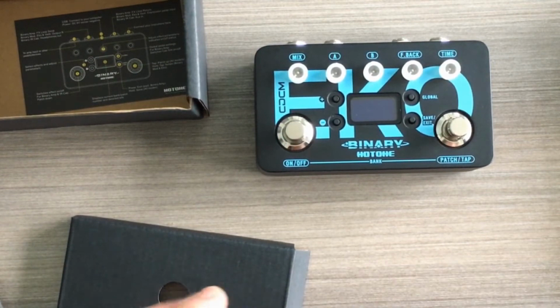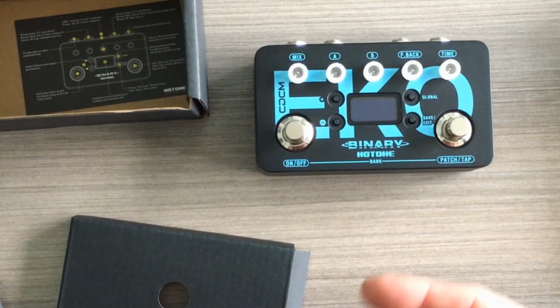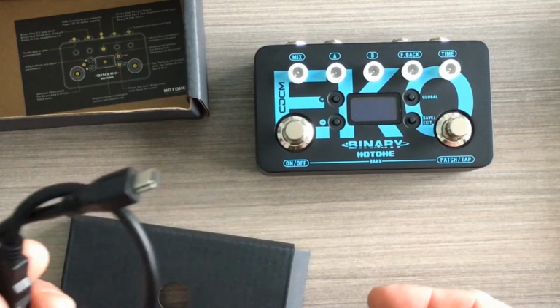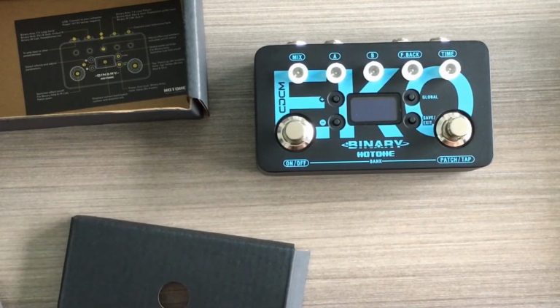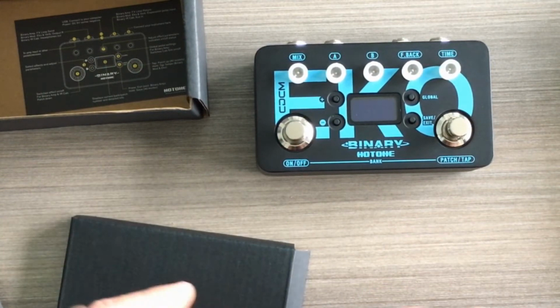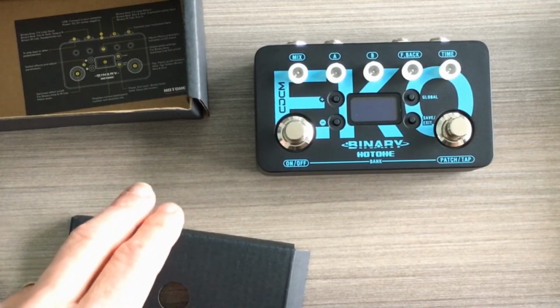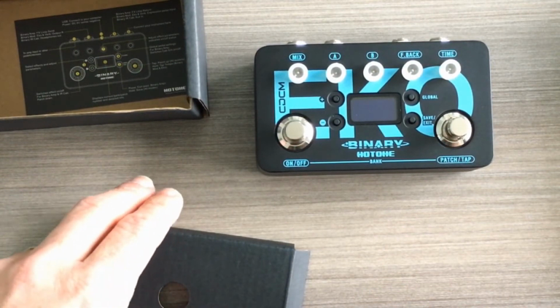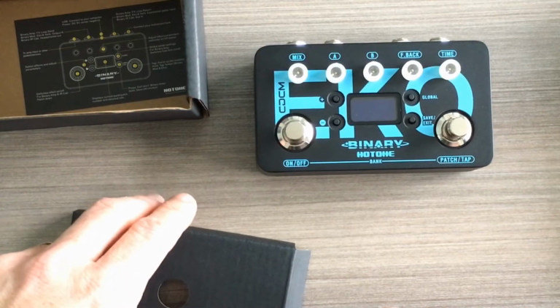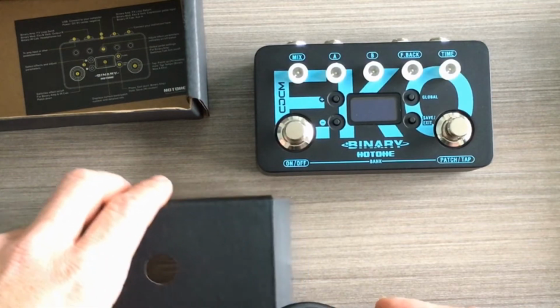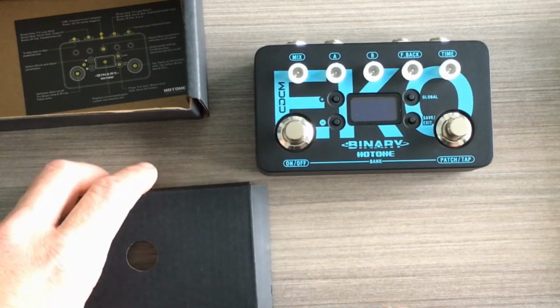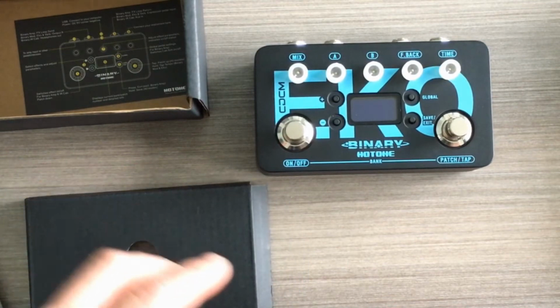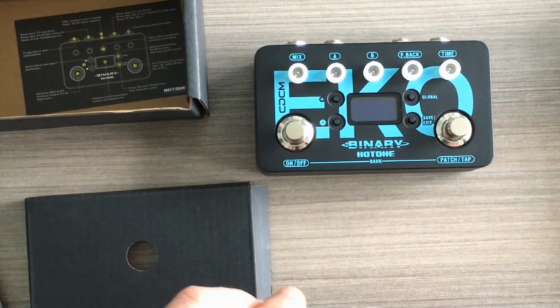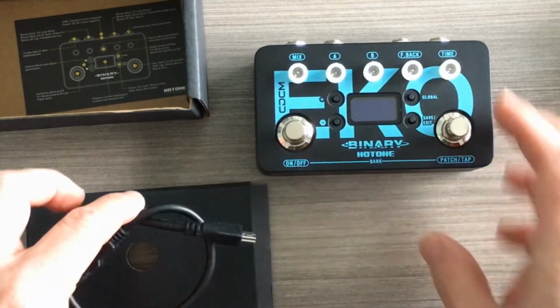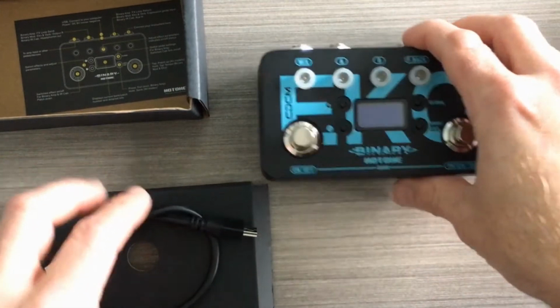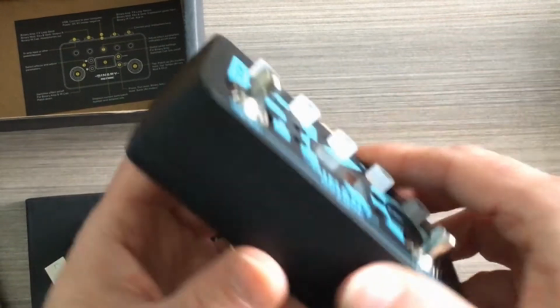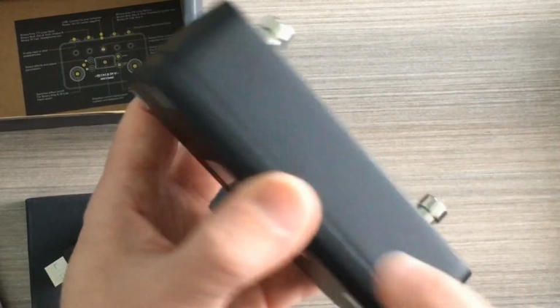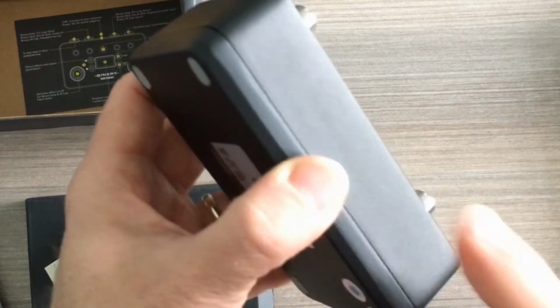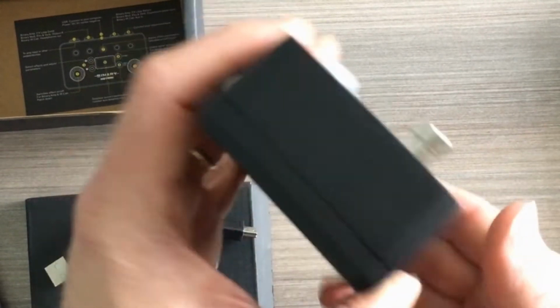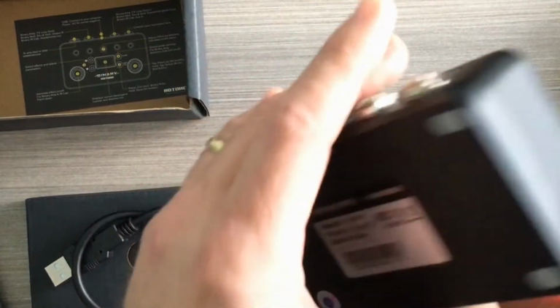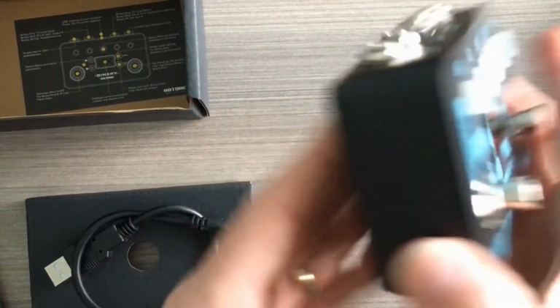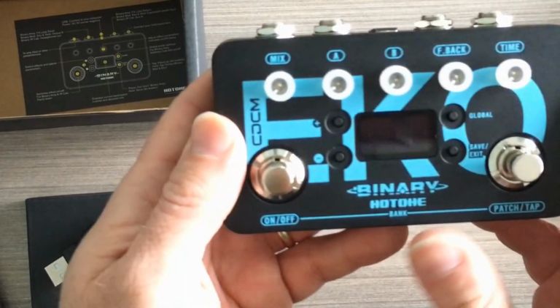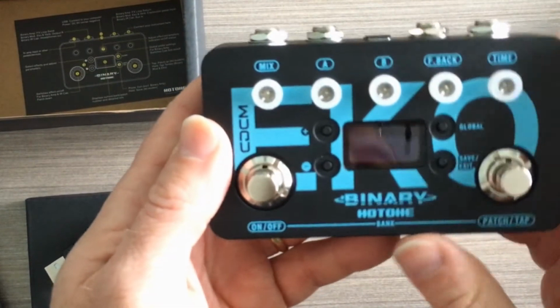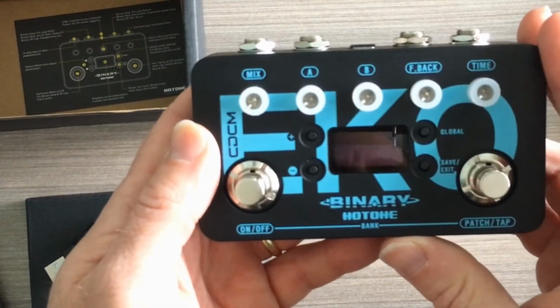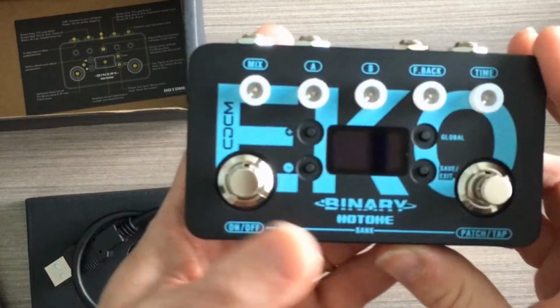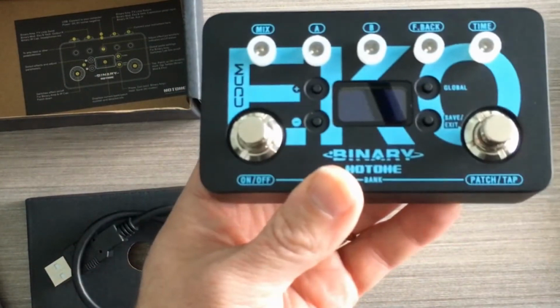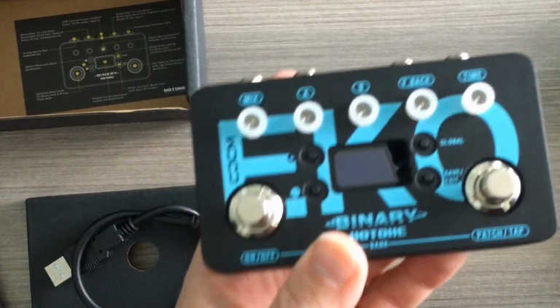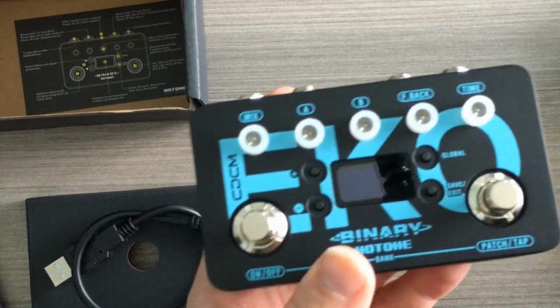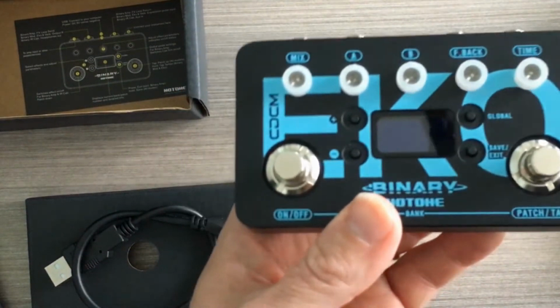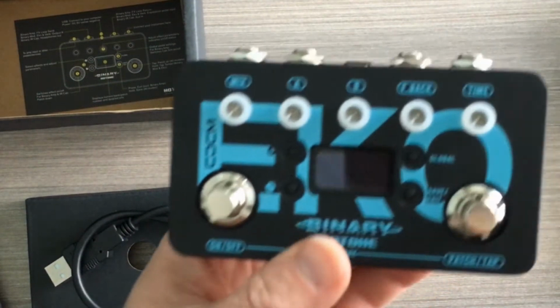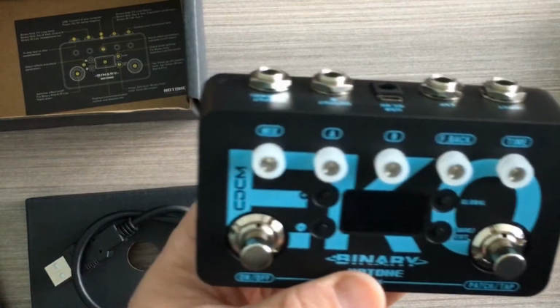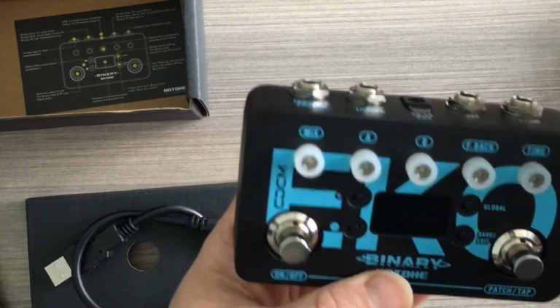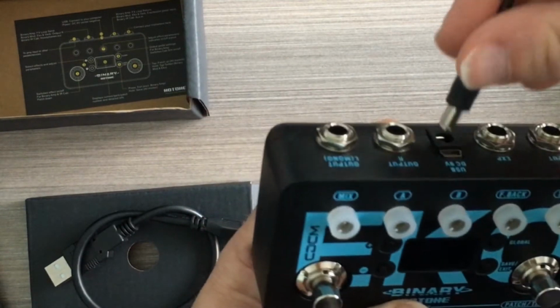This is a 24-bit pedal, so it's not low-res at all. It has a signal-to-noise ratio of up to 110 dB. And although it has a metal shell, it isn't that heavy.